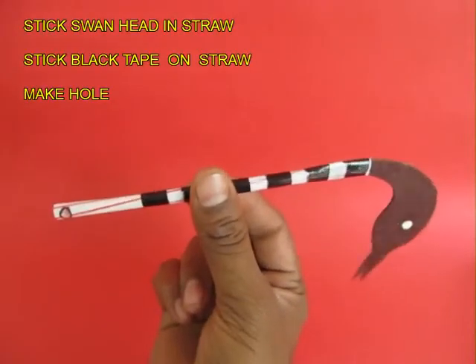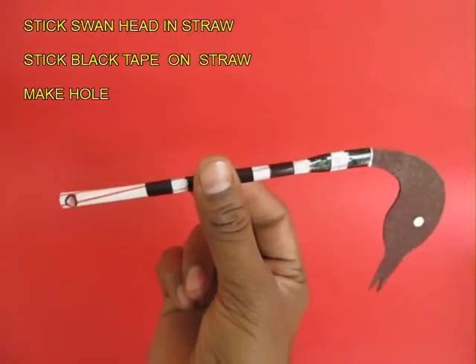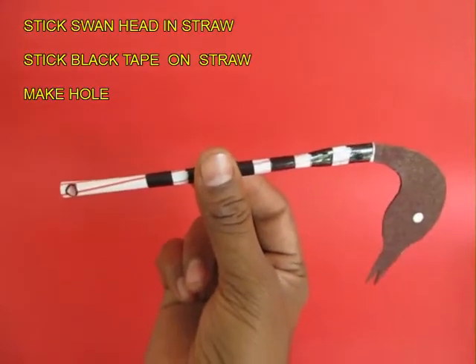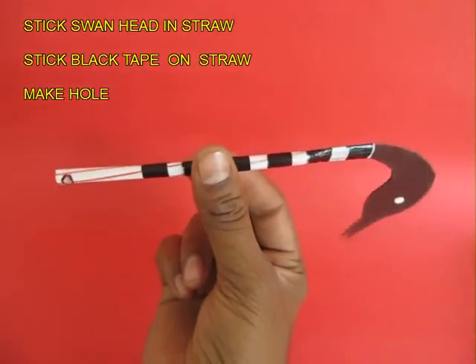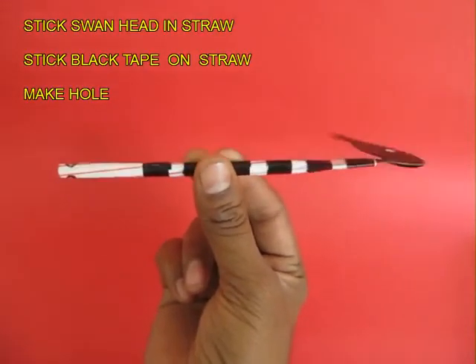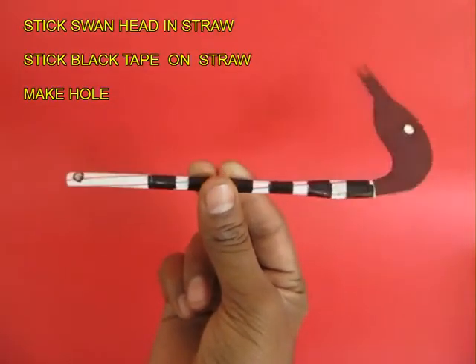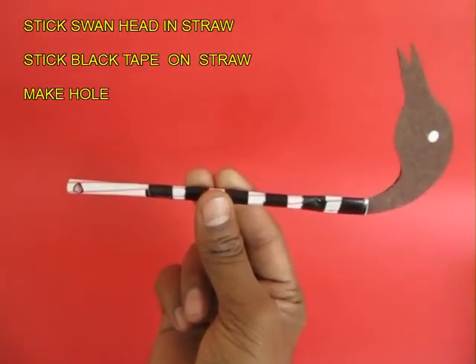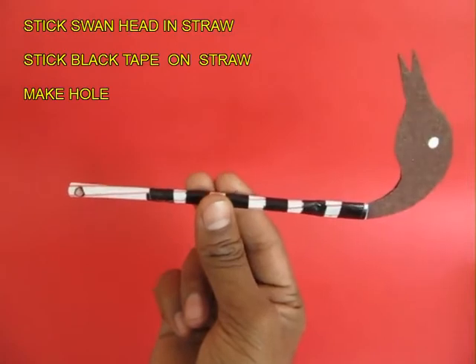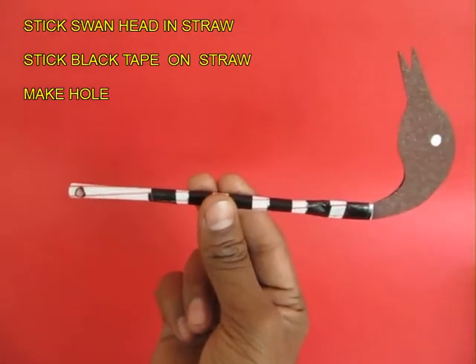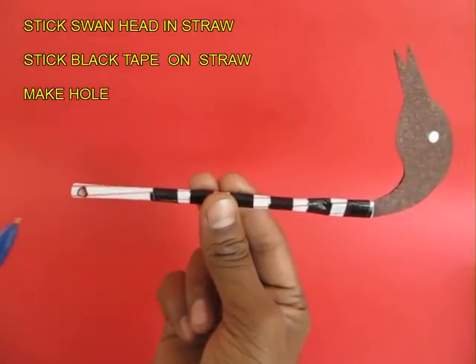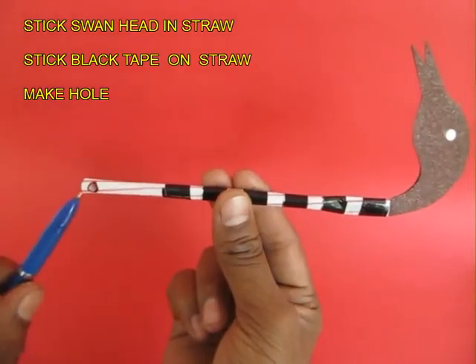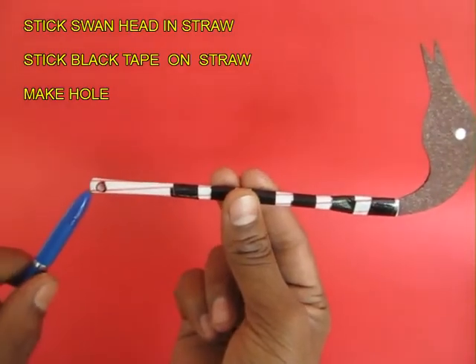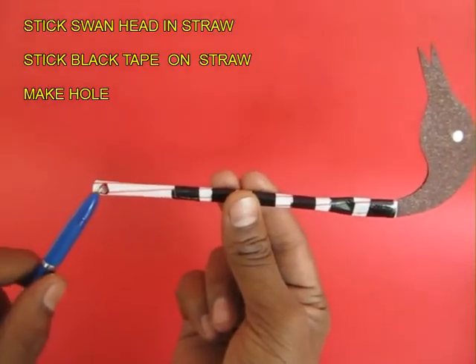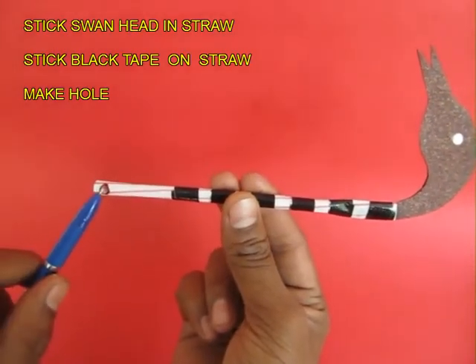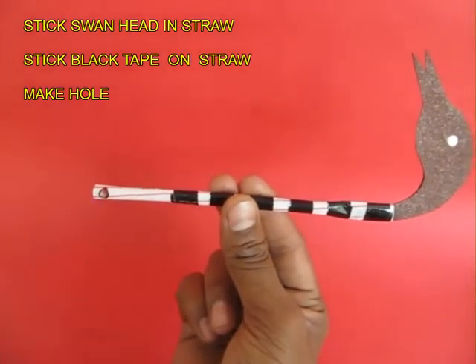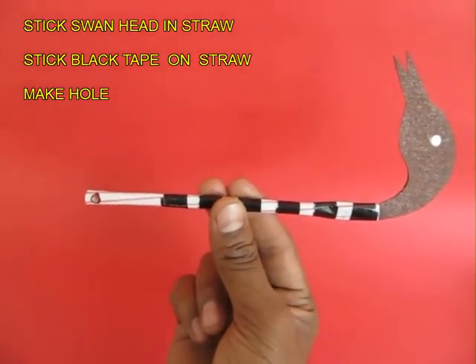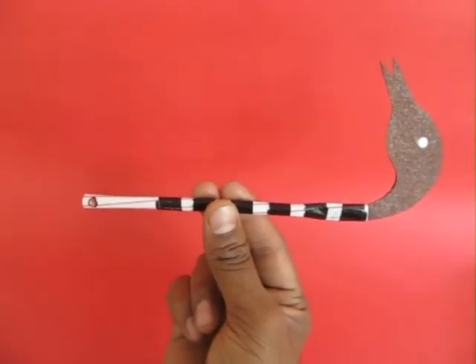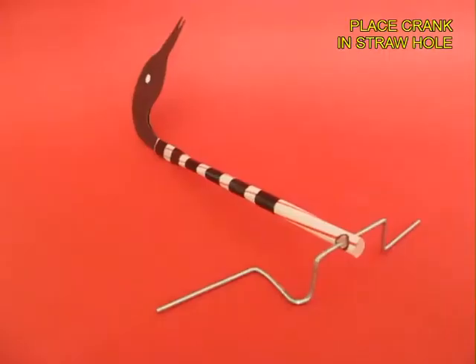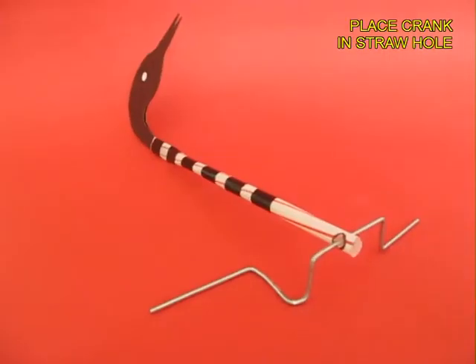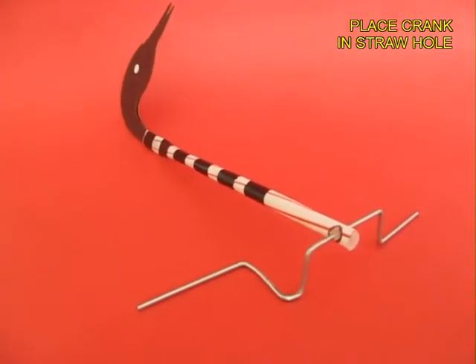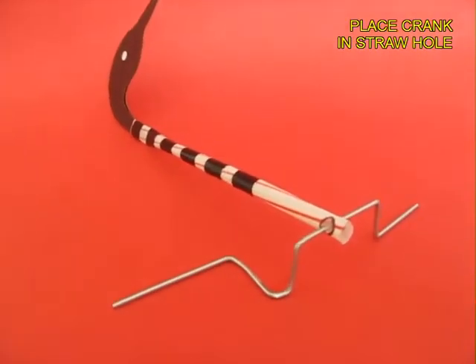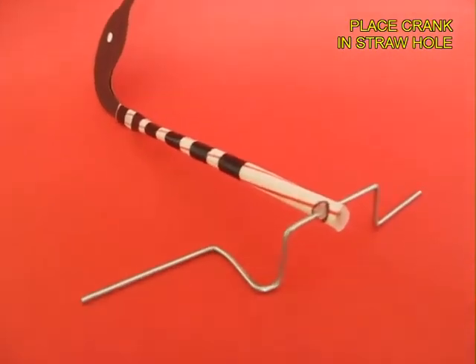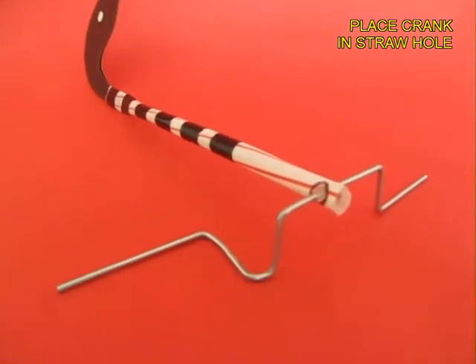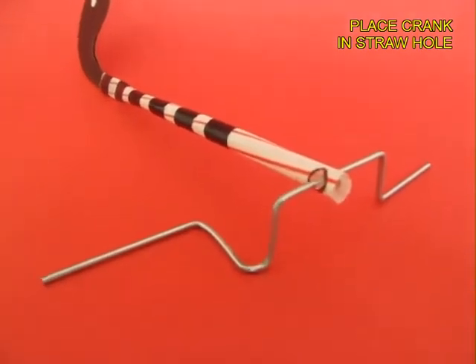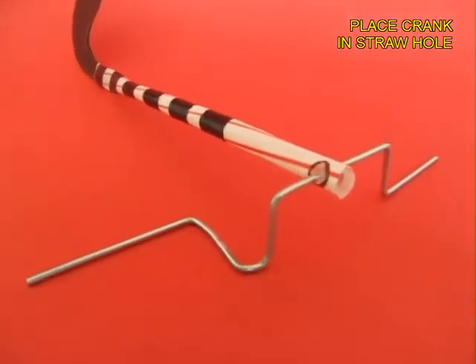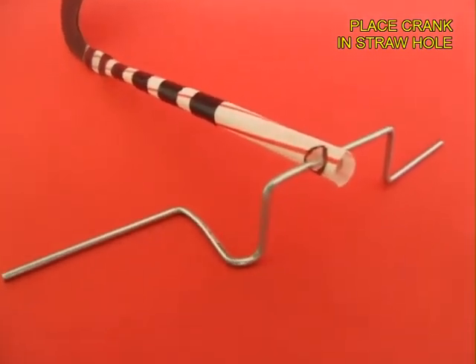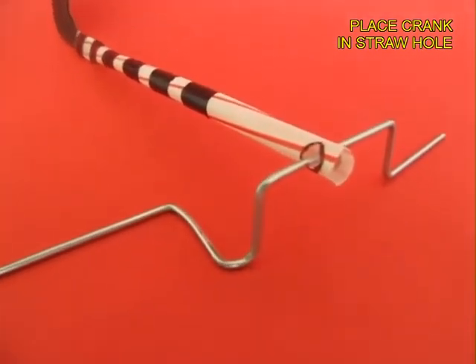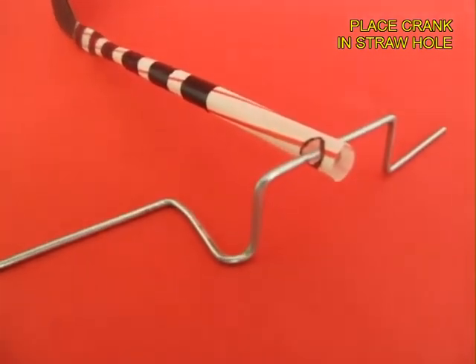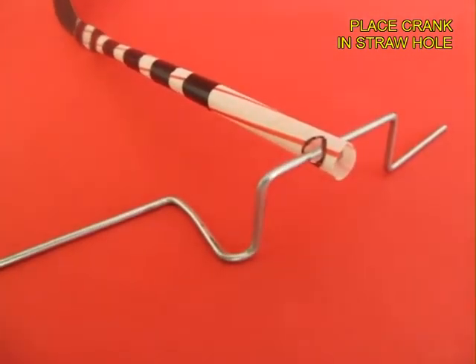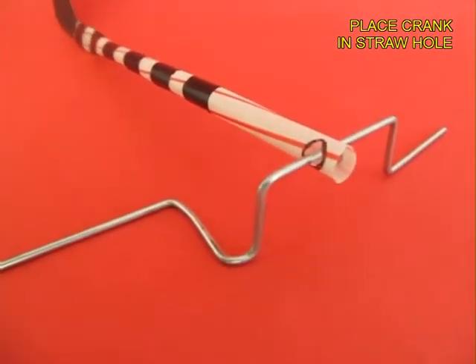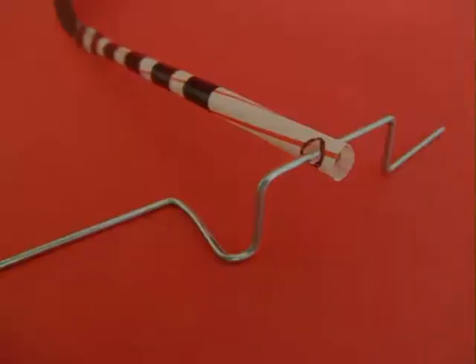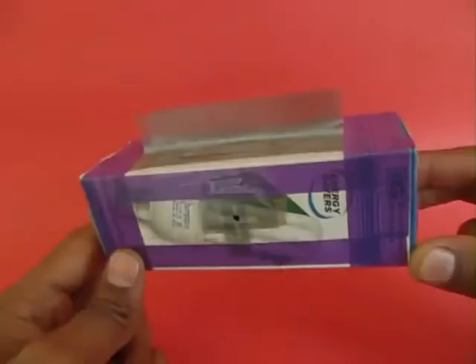Make a hole on the left side of the straw and attach a cardboard black head of the swan to the right side. The crank will slip into the hole of the straw.